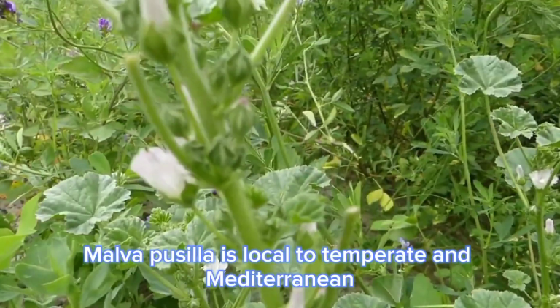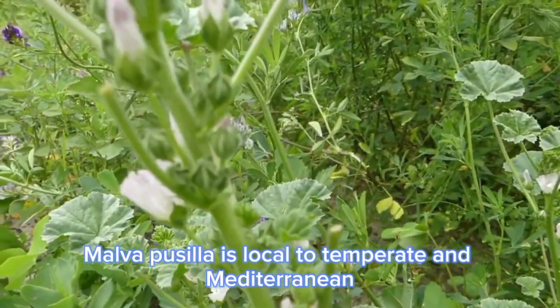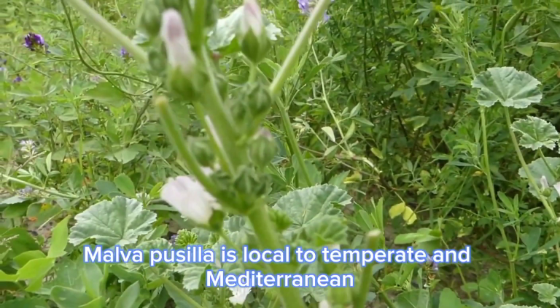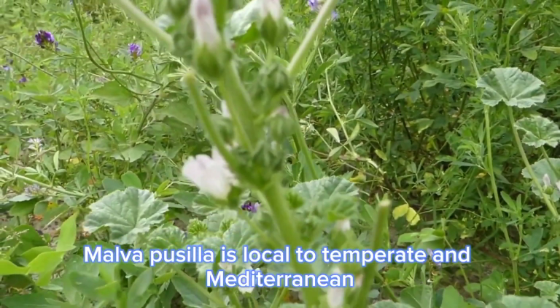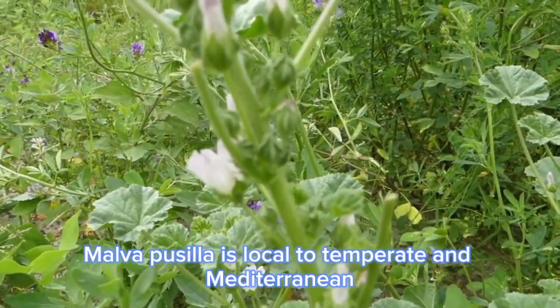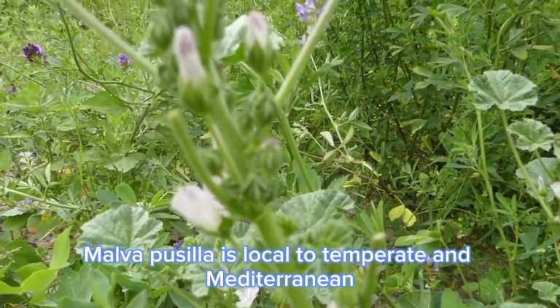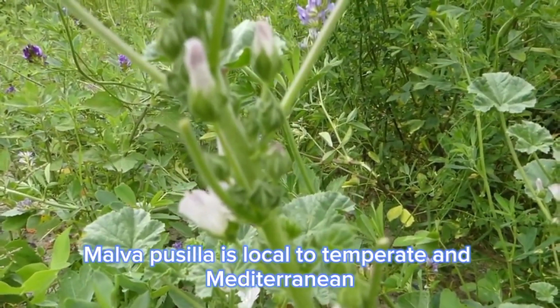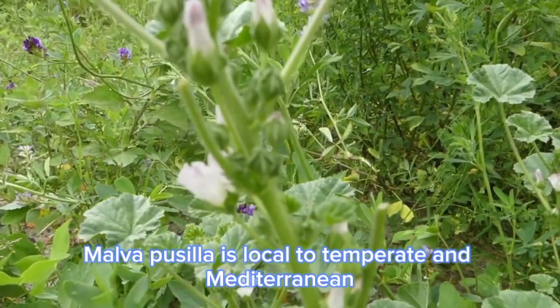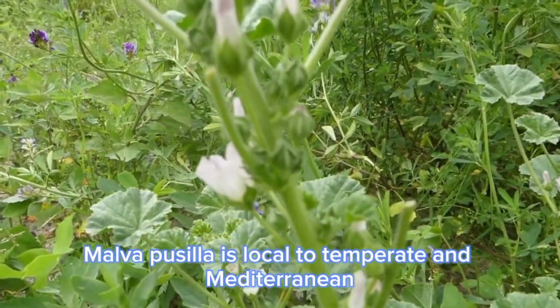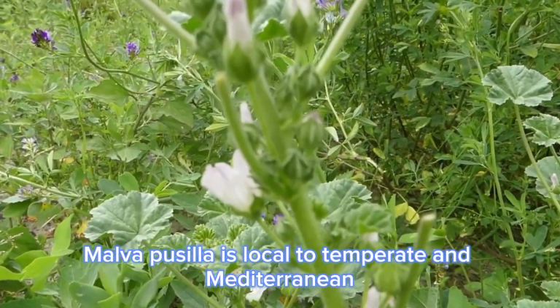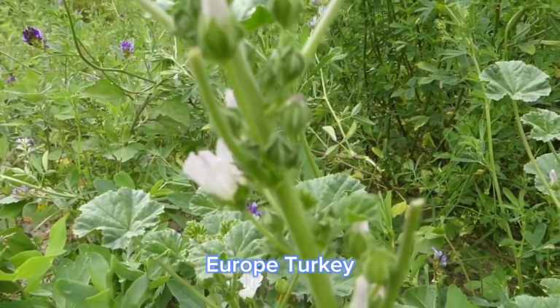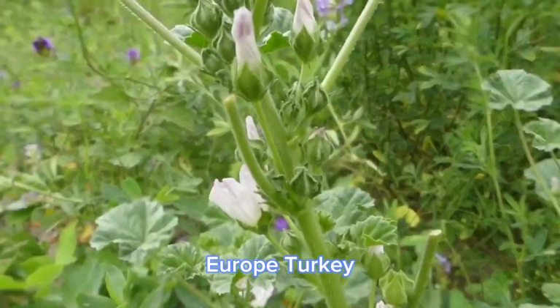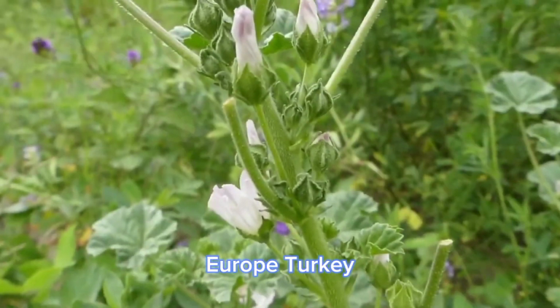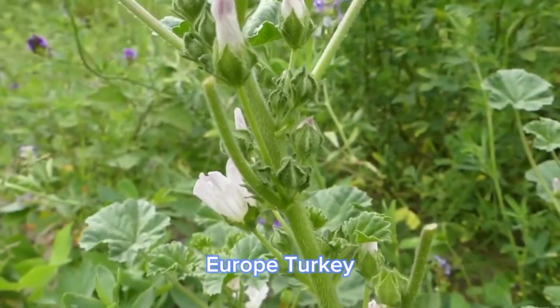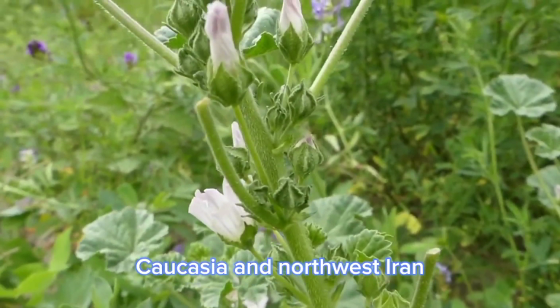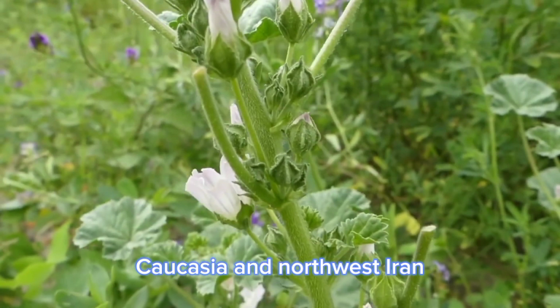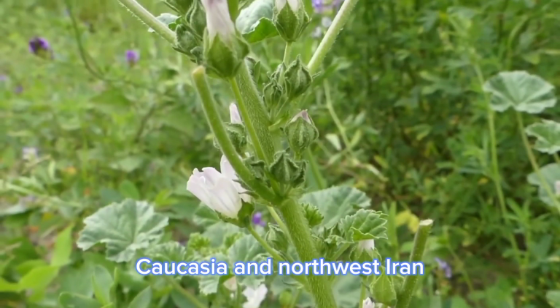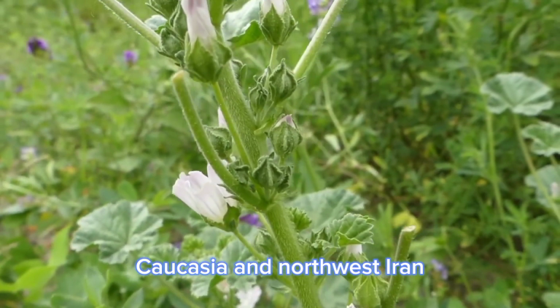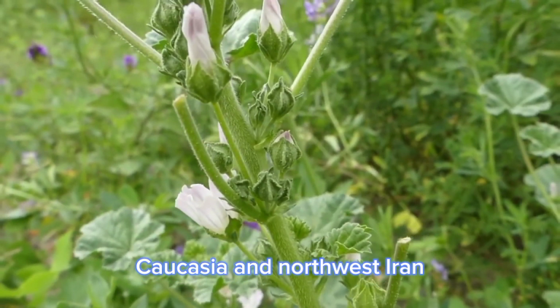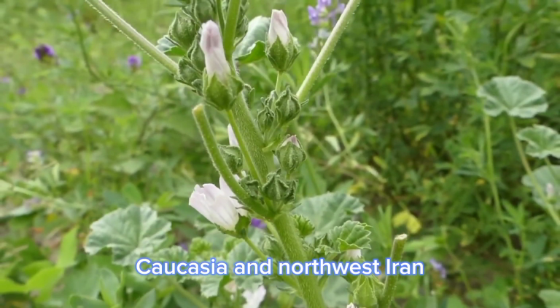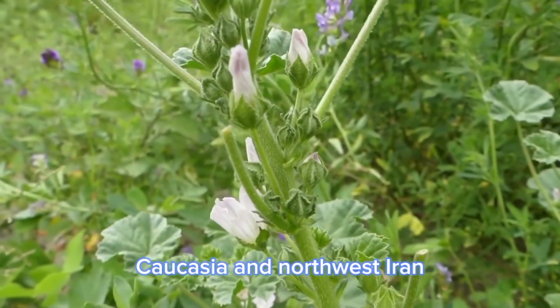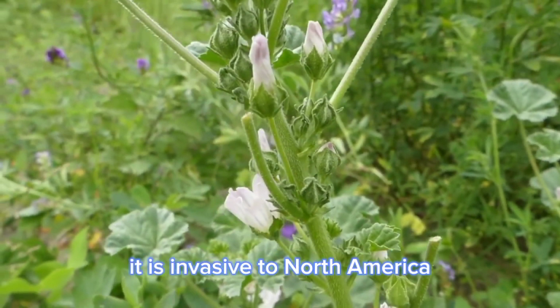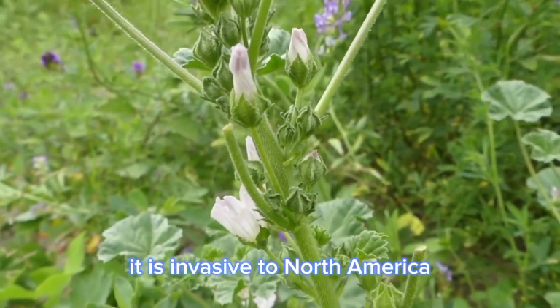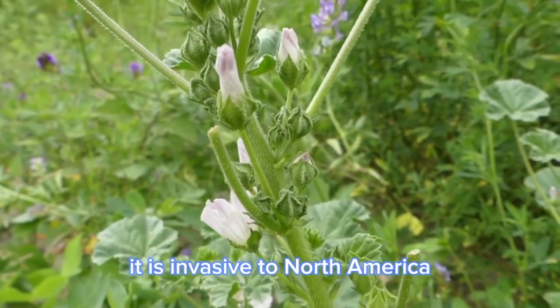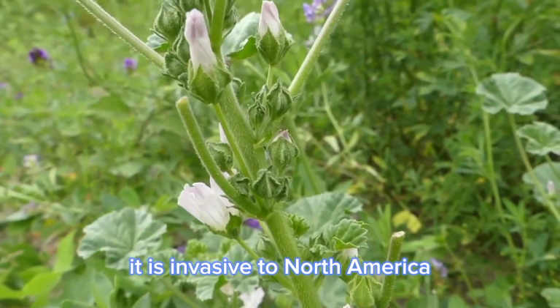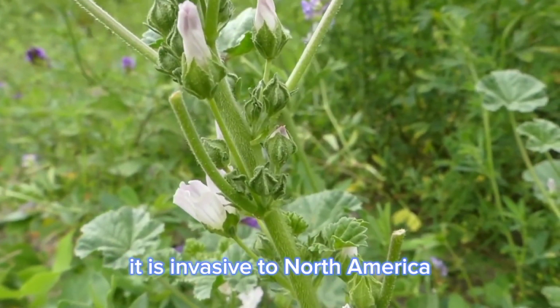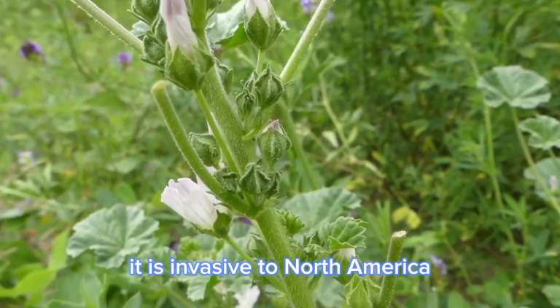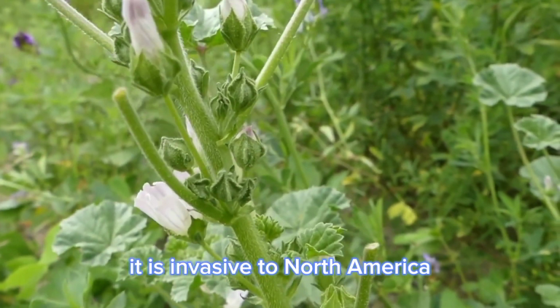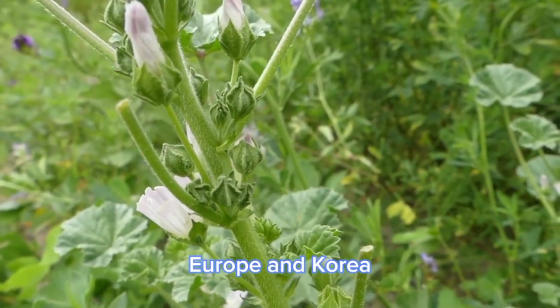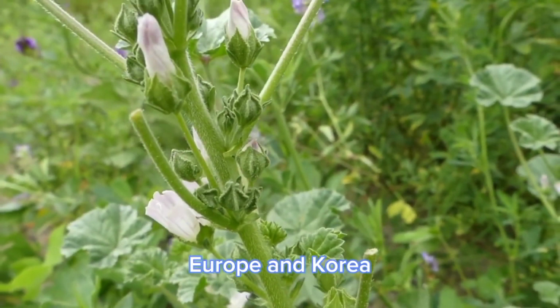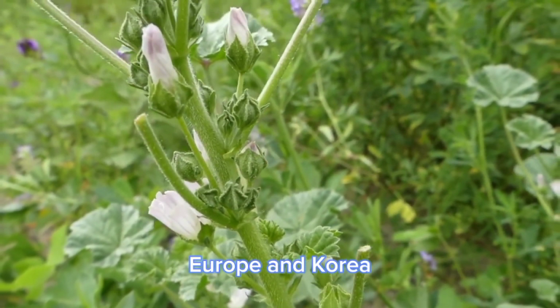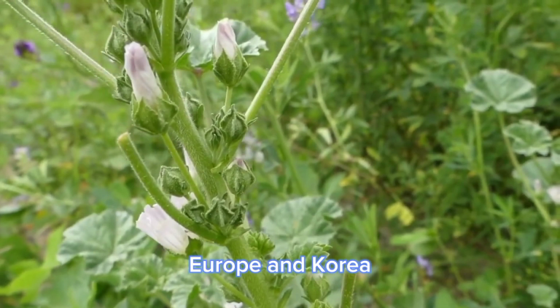Malva pusilla is native to temperate and Mediterranean Europe, Turkey, Caucasia, and northwest Iran. It is invasive to North America, Europe, and Korea.